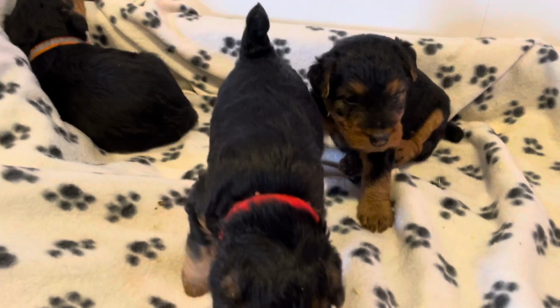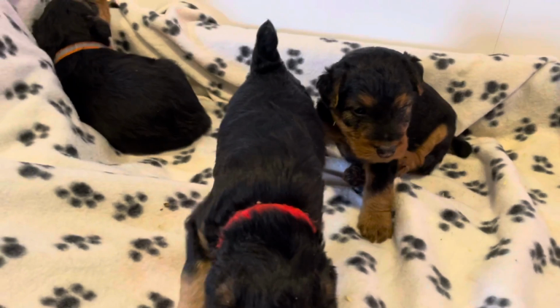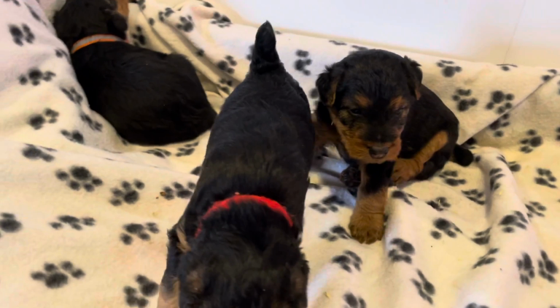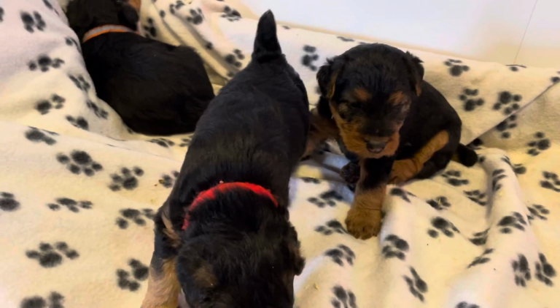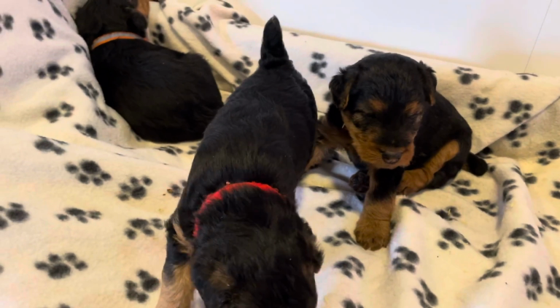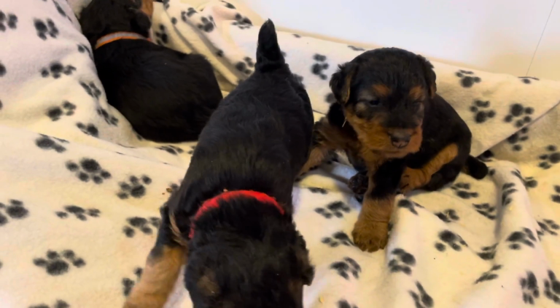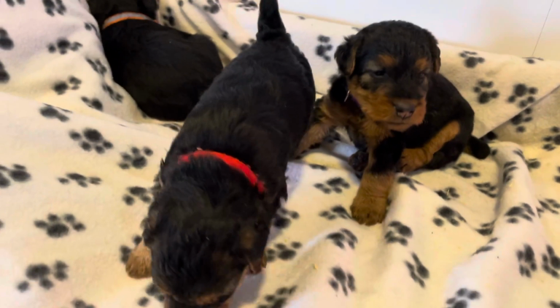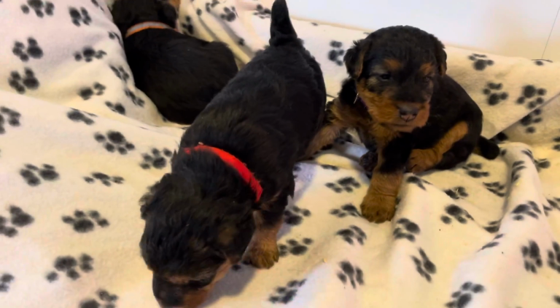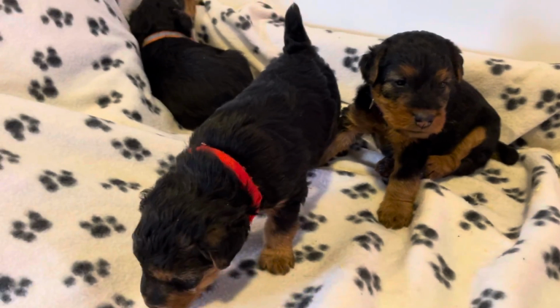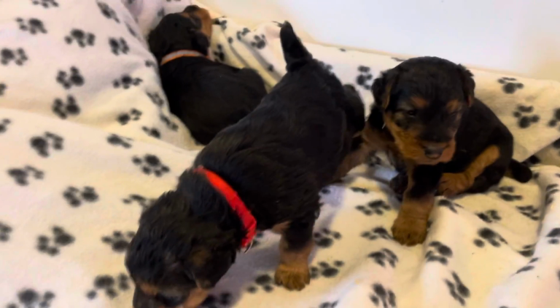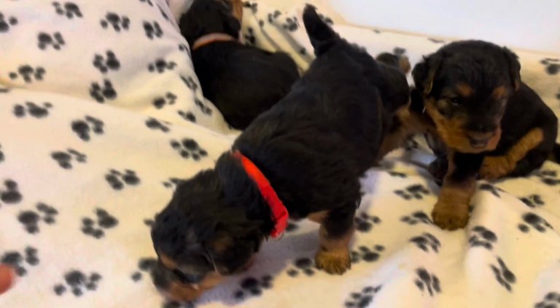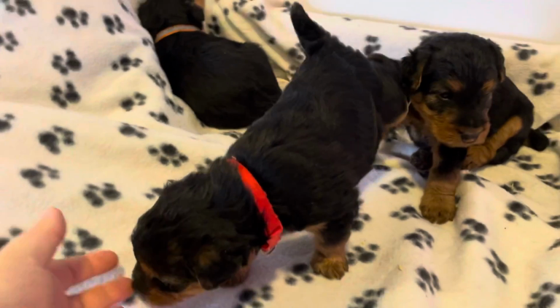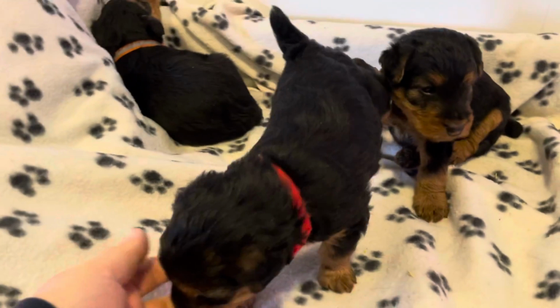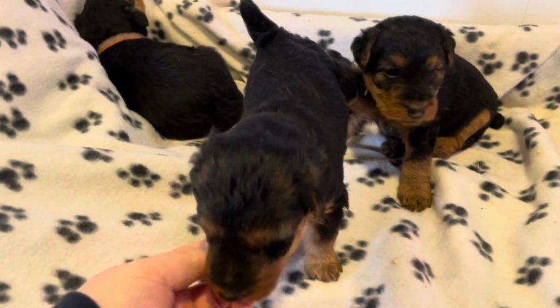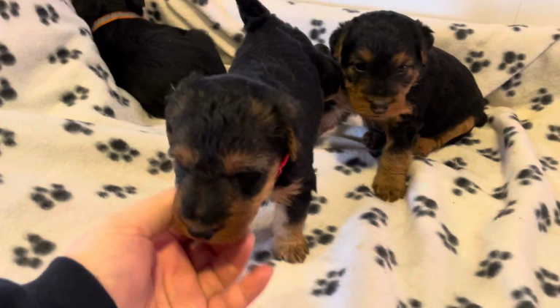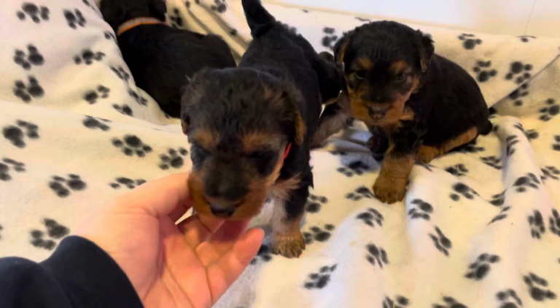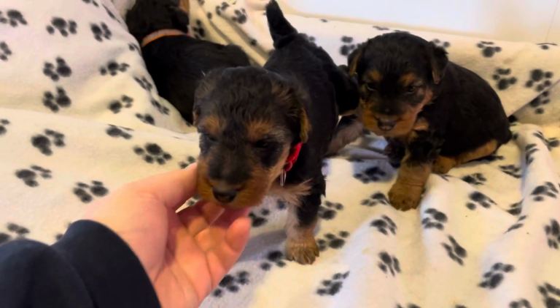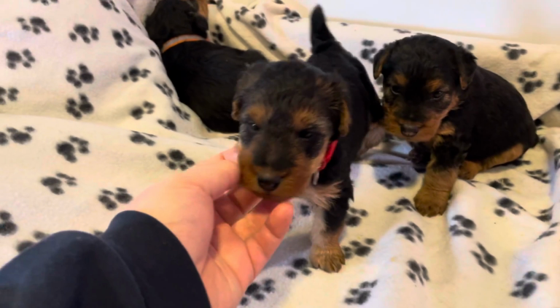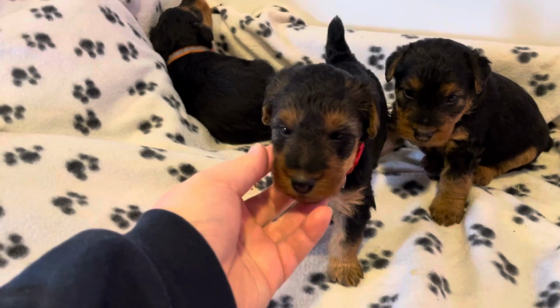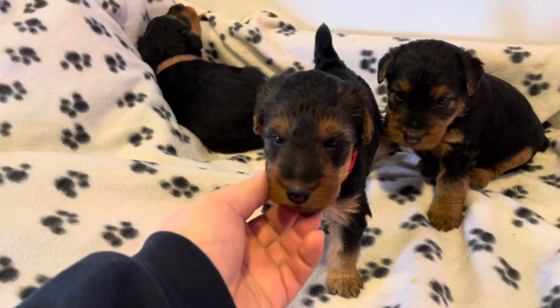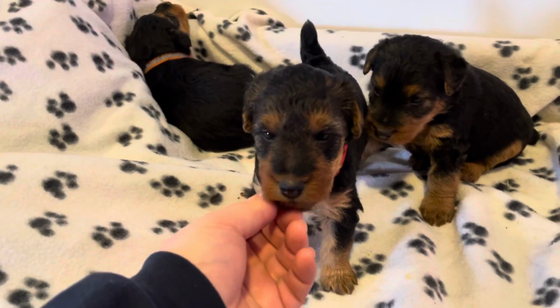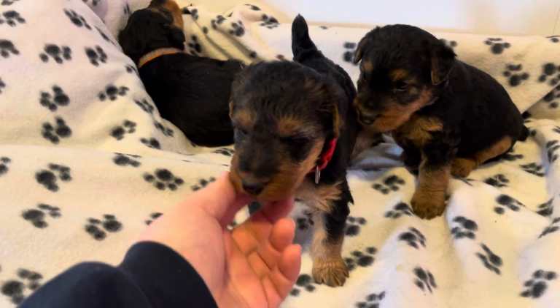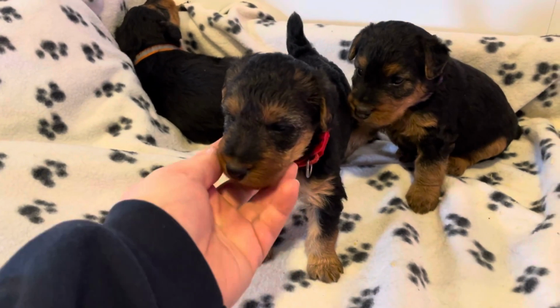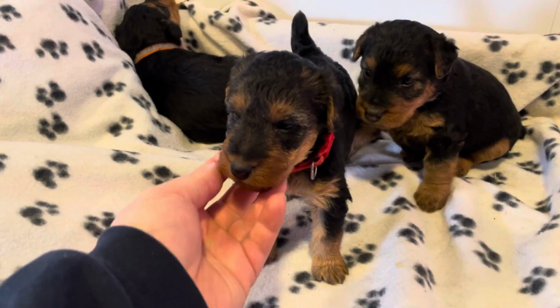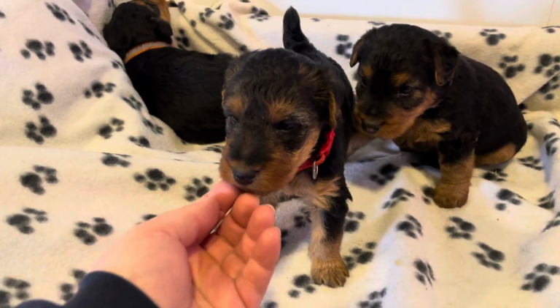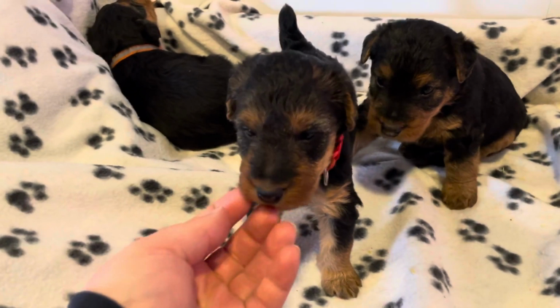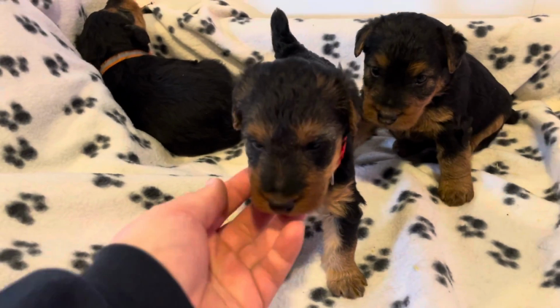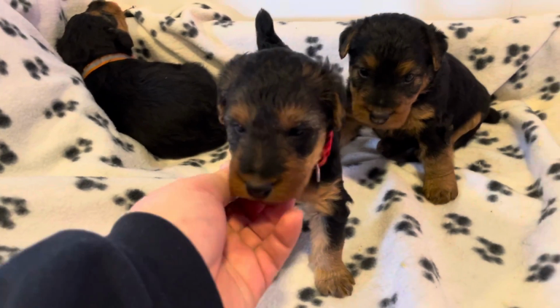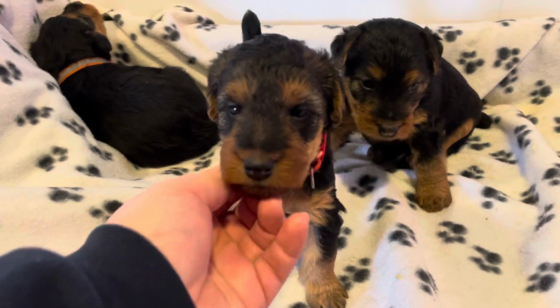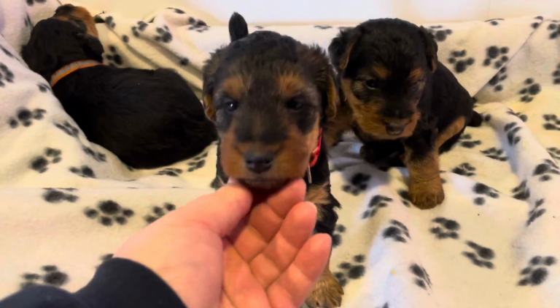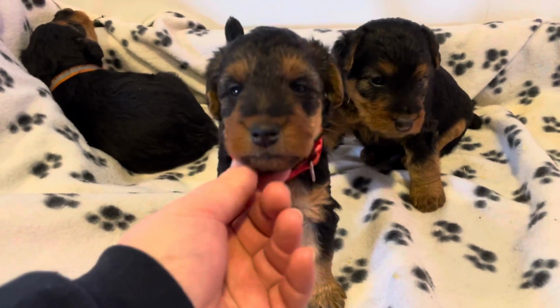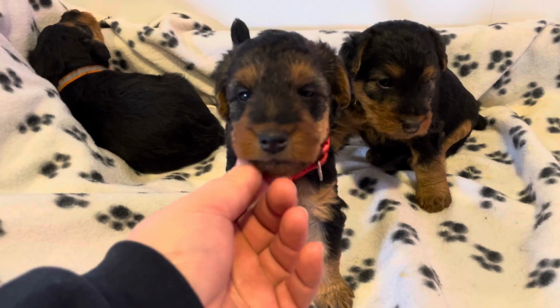All right, everybody, here's your little munchkins, Elsa and Iroh's Welsh Terrier Puppies, born February 5th, and they are four weeks old today, and I put different colored collars on them.